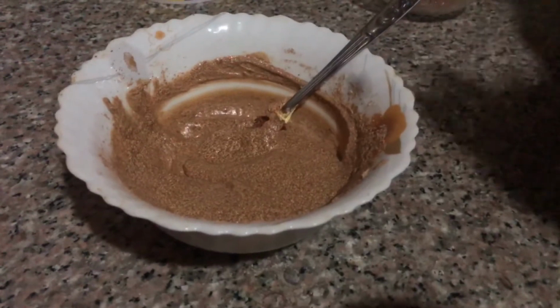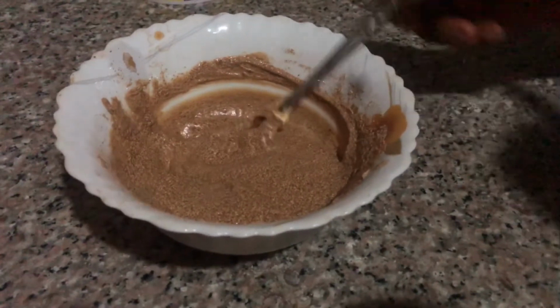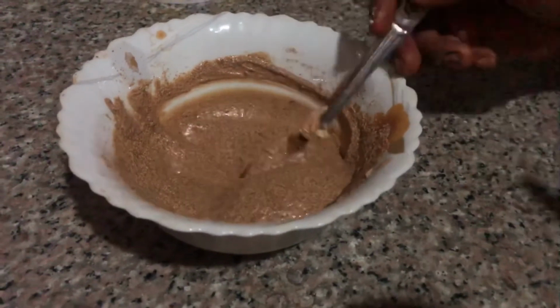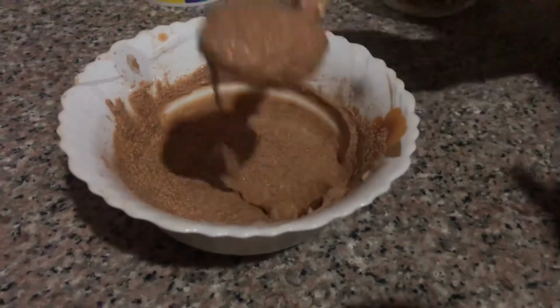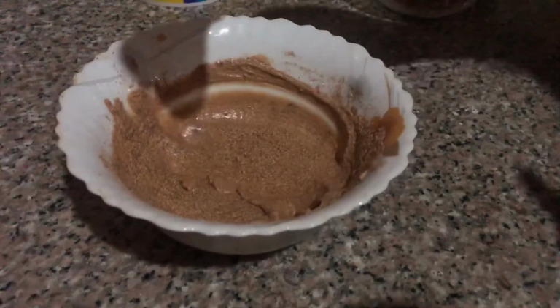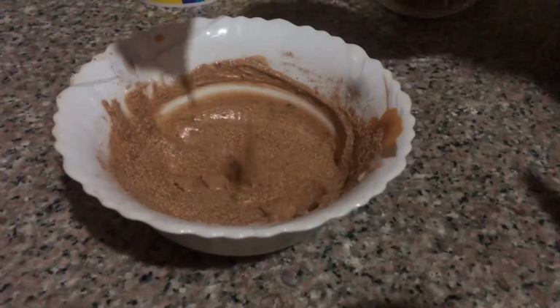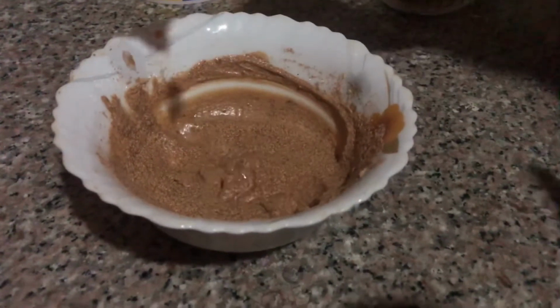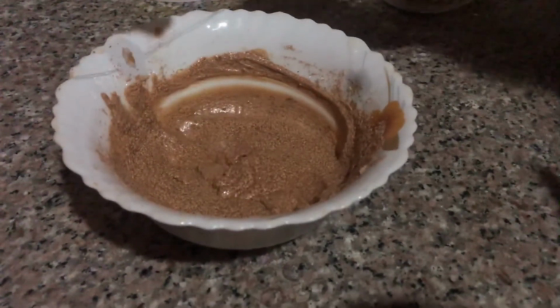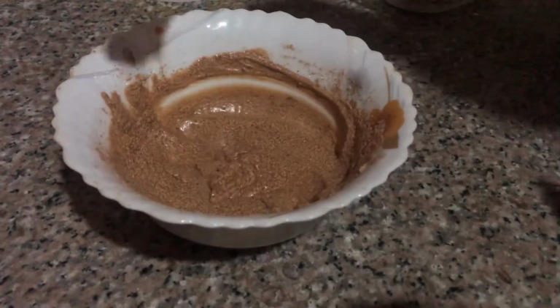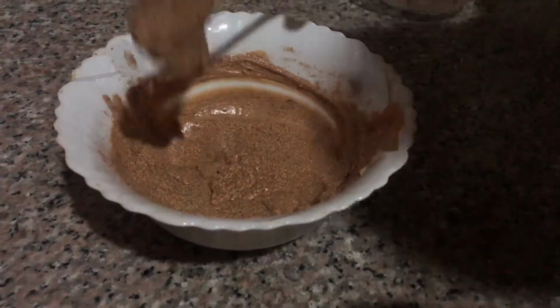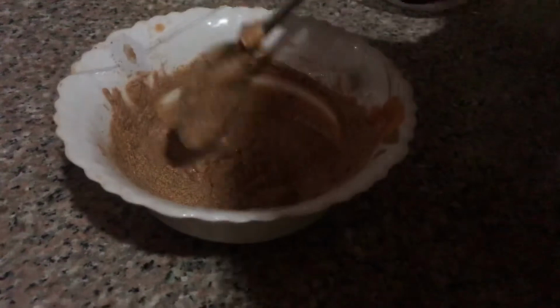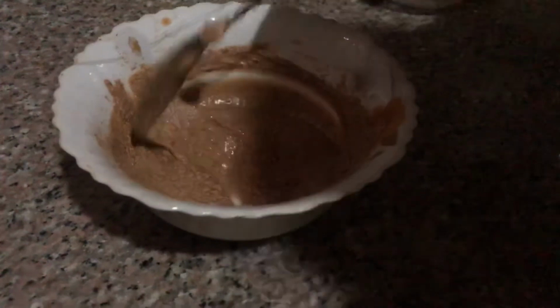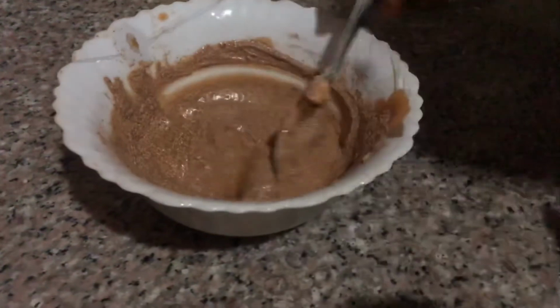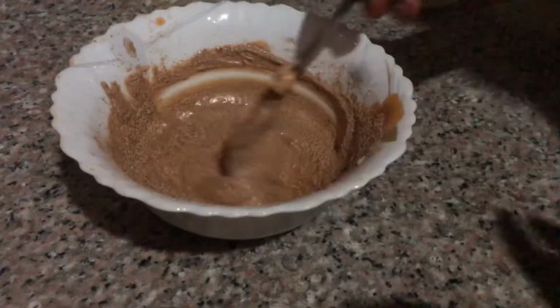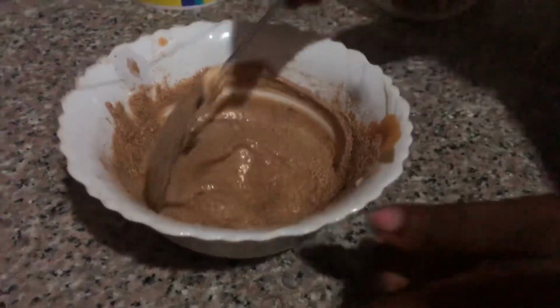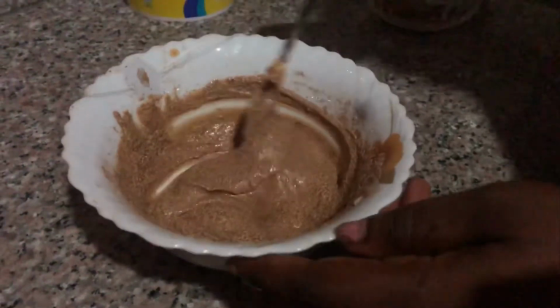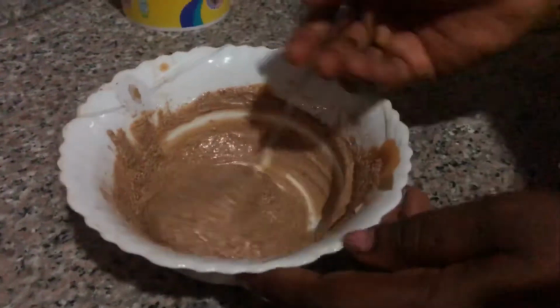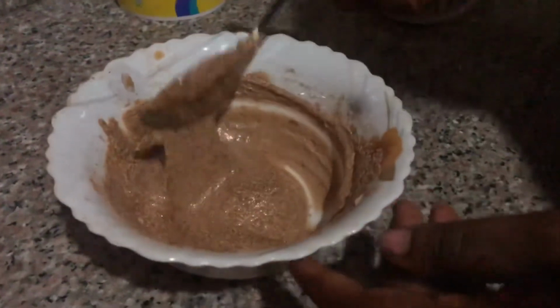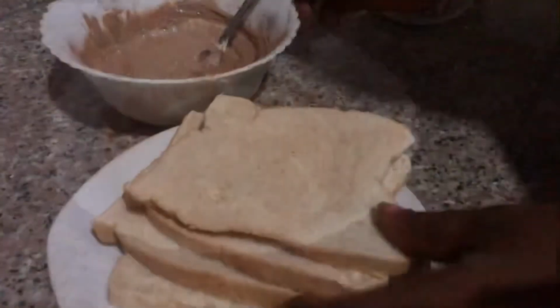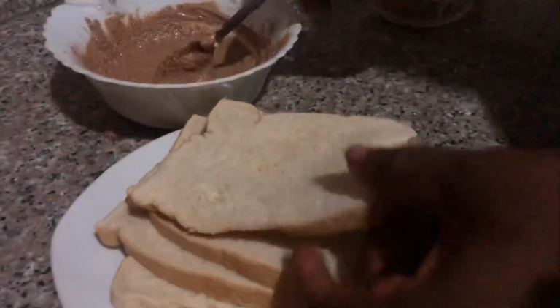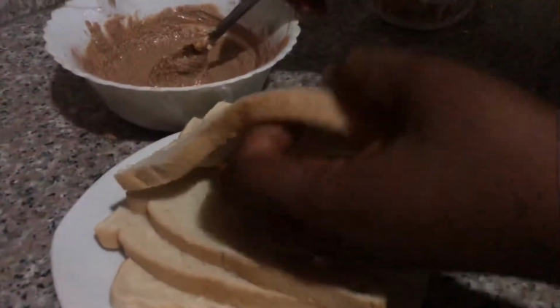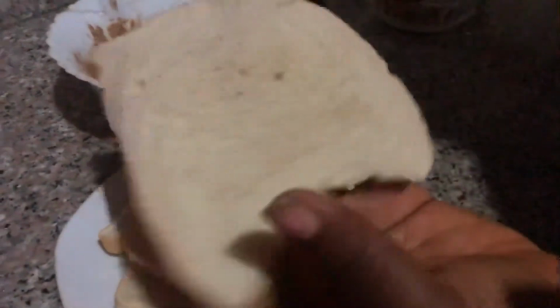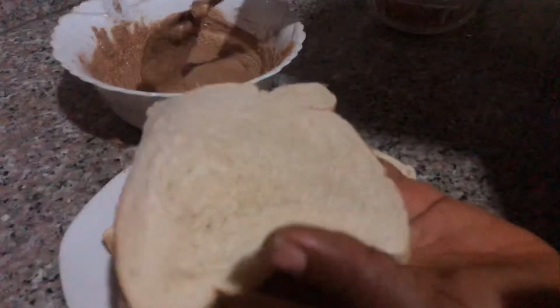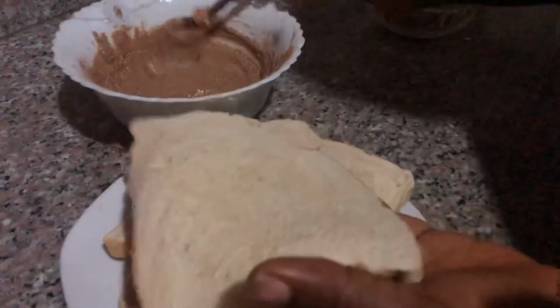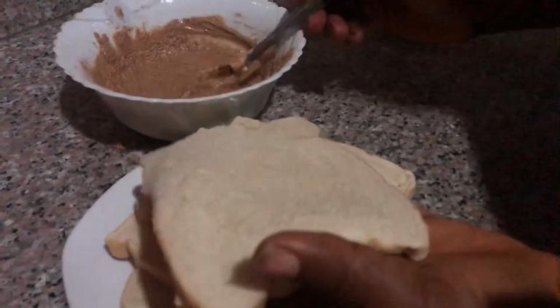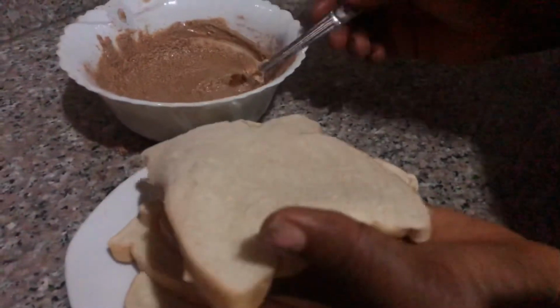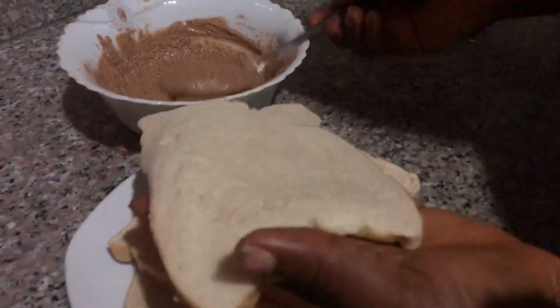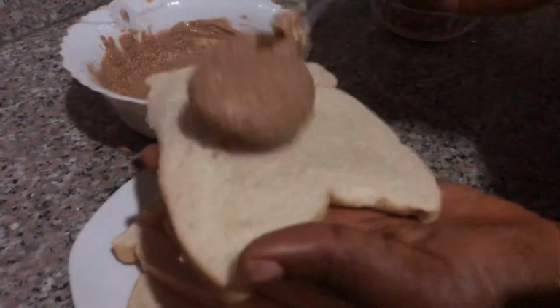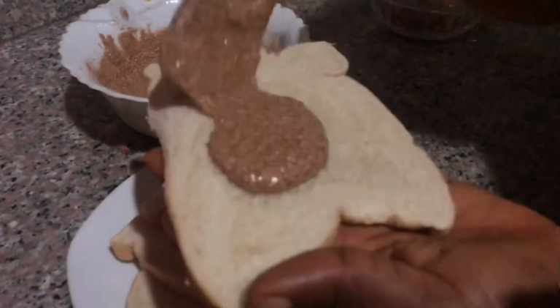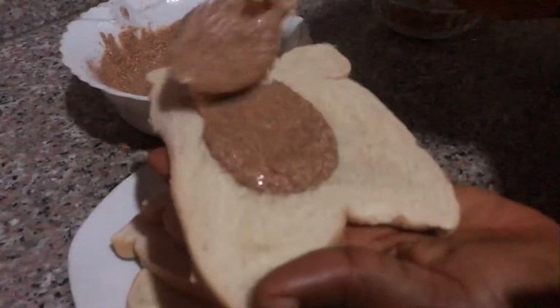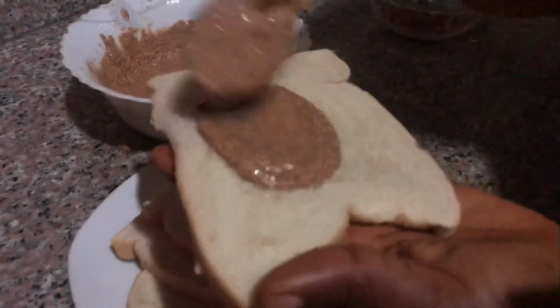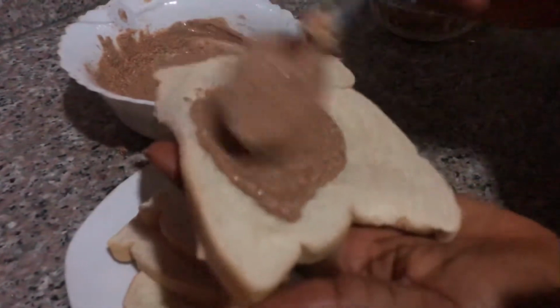As you can see guys, this is looking good already. So begin to spread it on our bread.